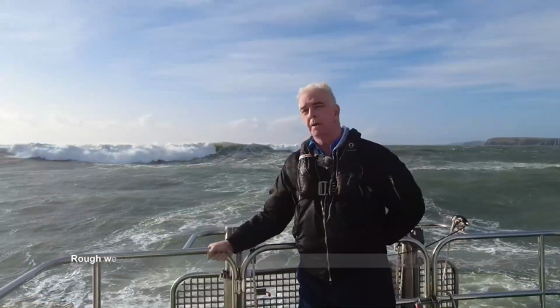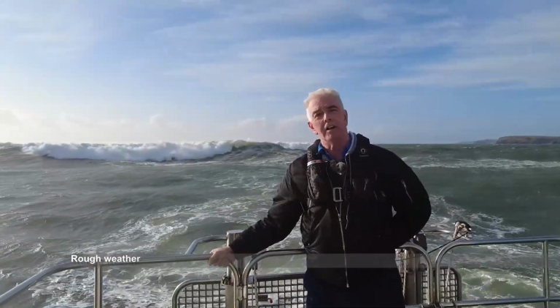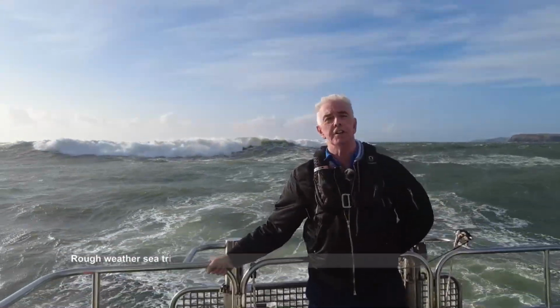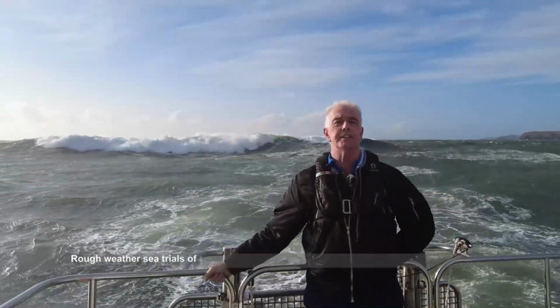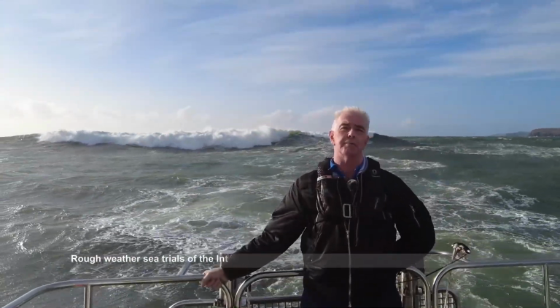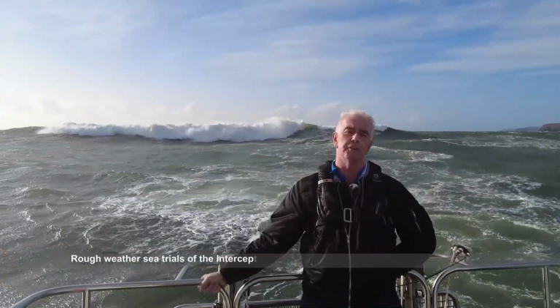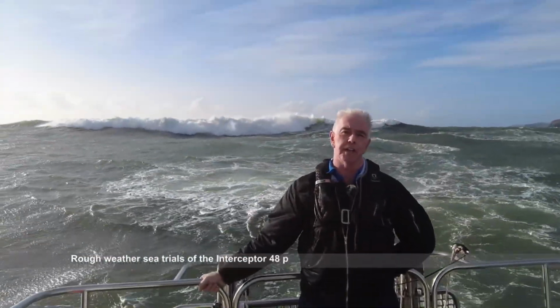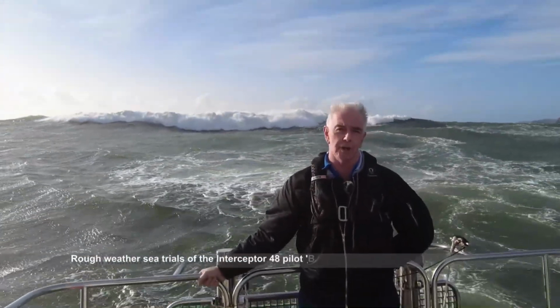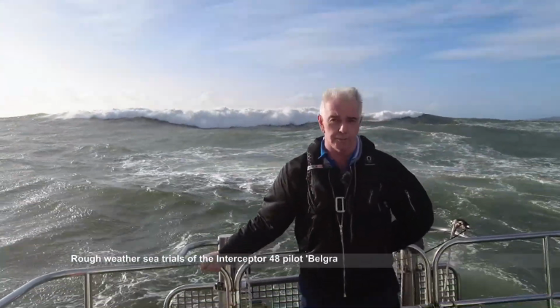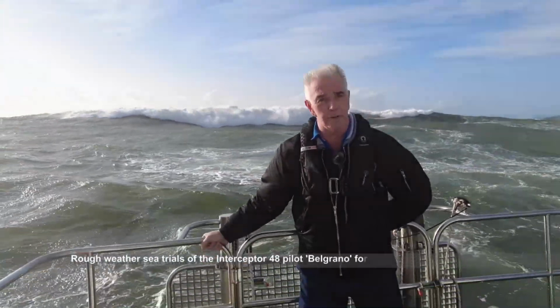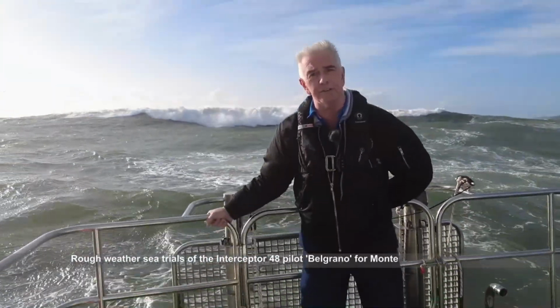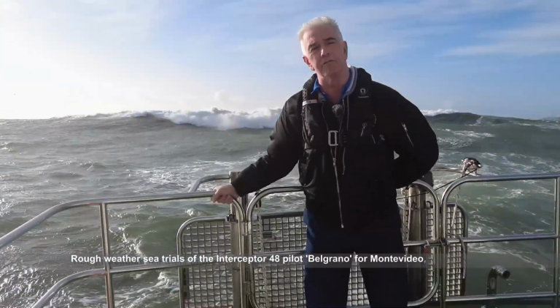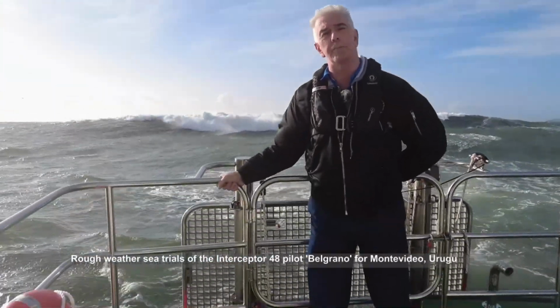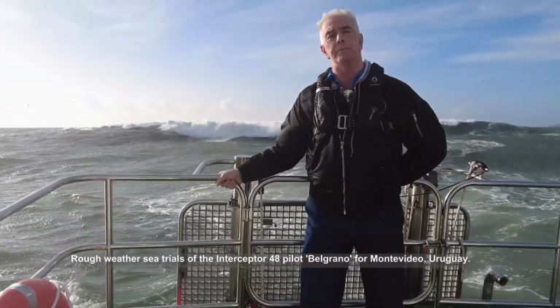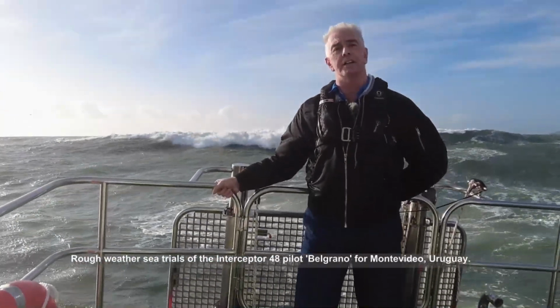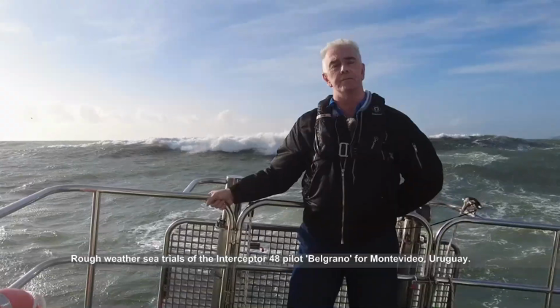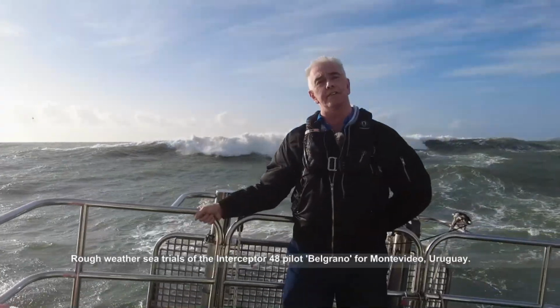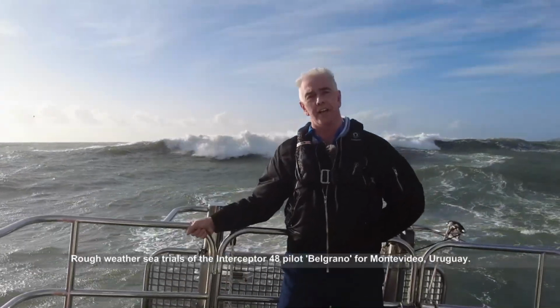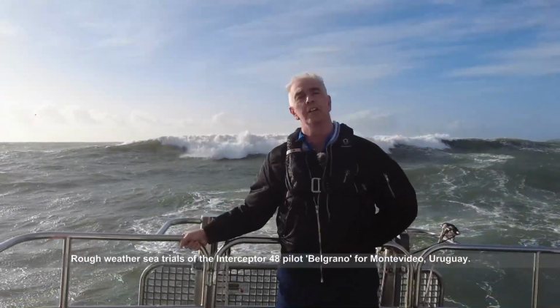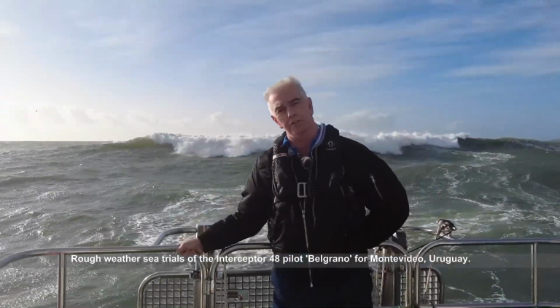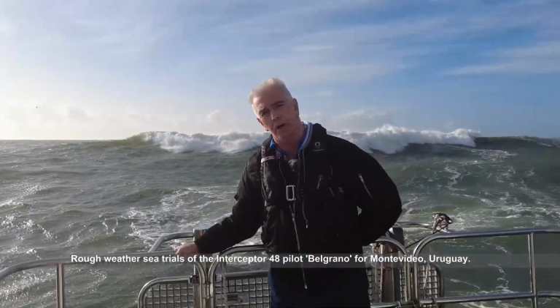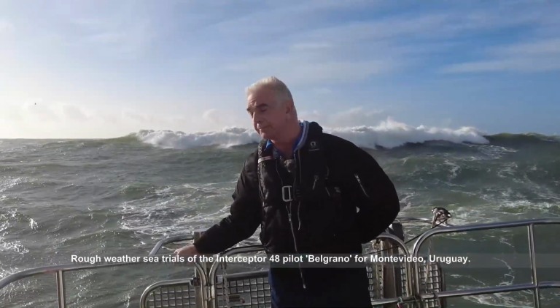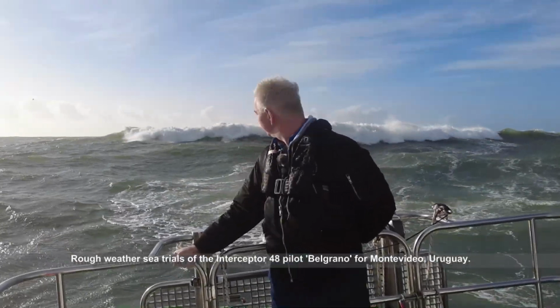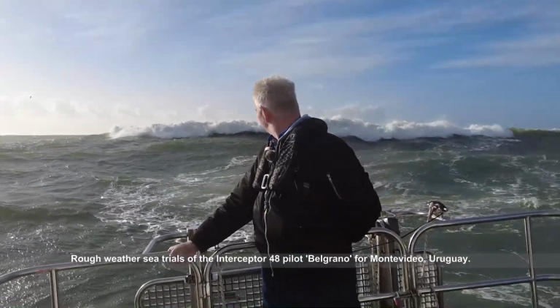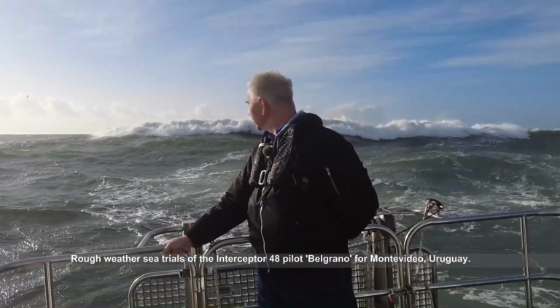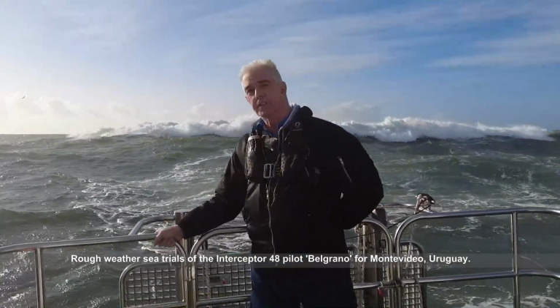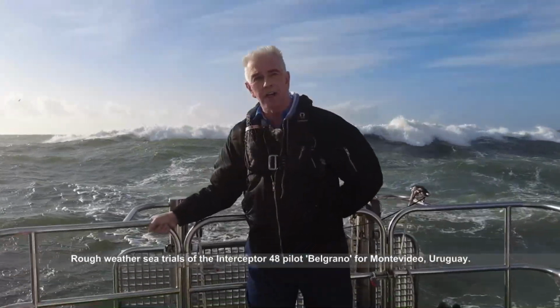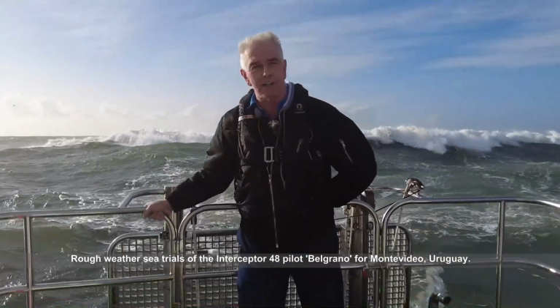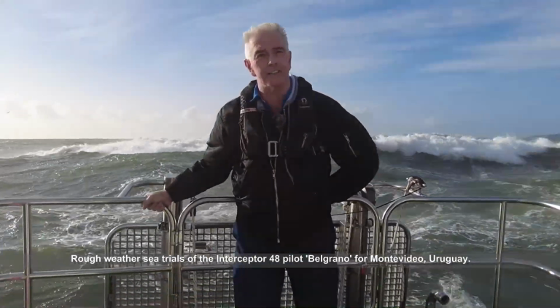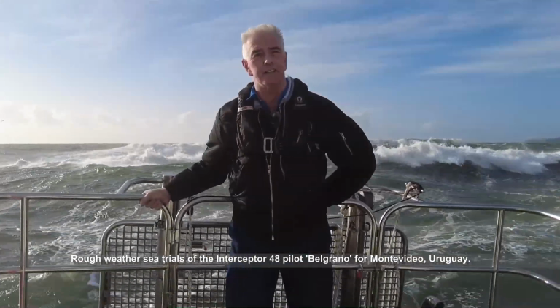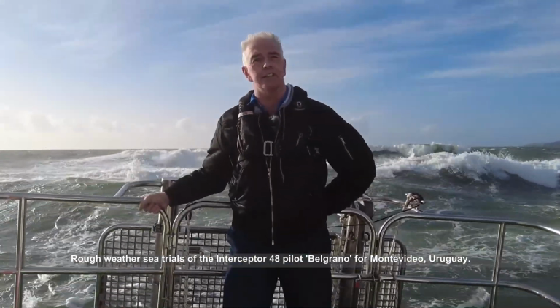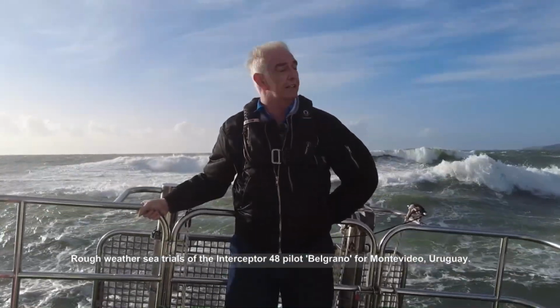We're out on the new Interceptor 48 pilot boat. We built some River Plate pilots in Montevideo, Uruguay. Some nice breaking seas here today.